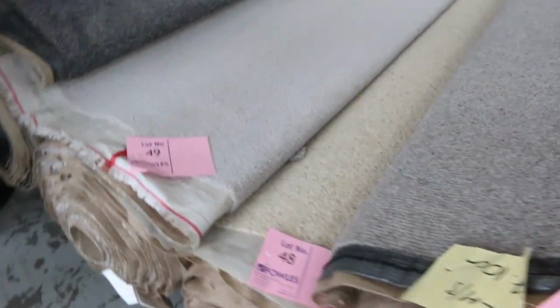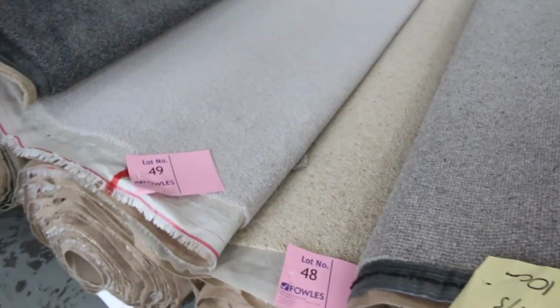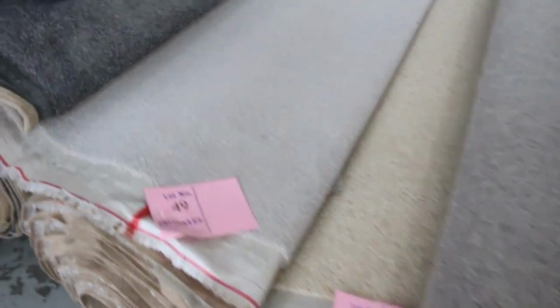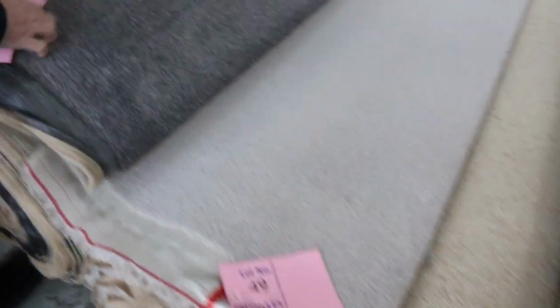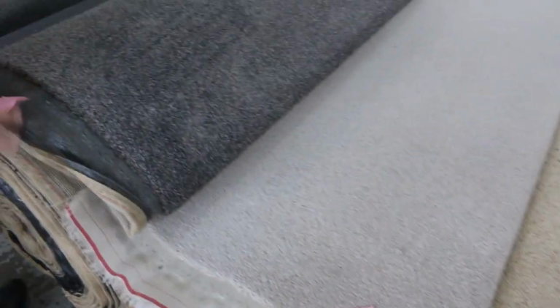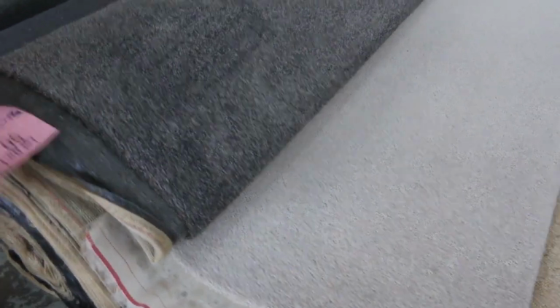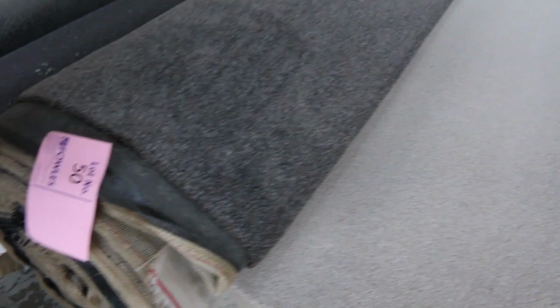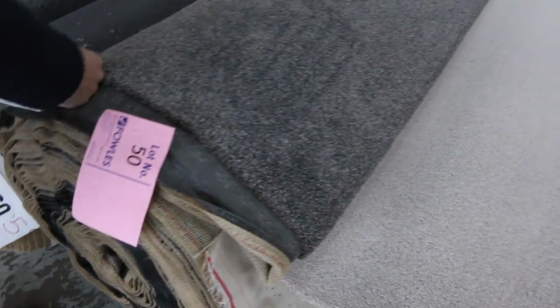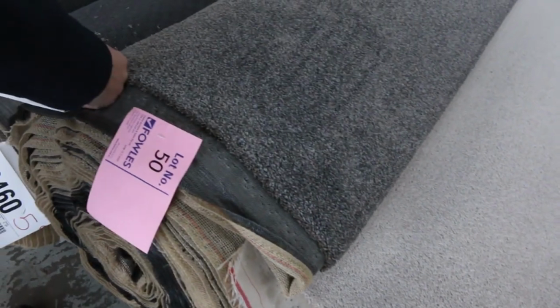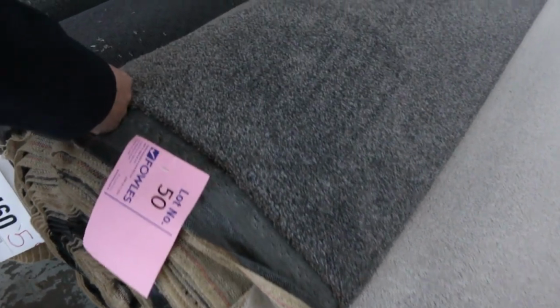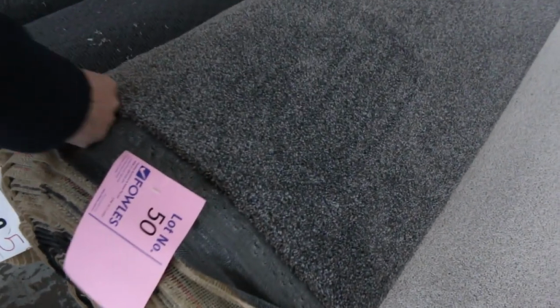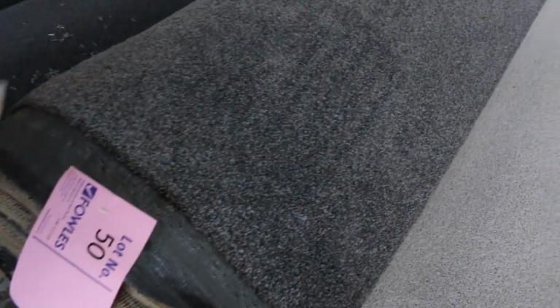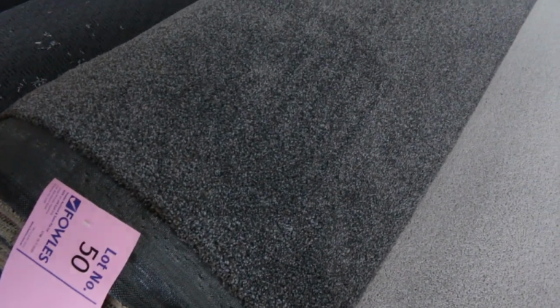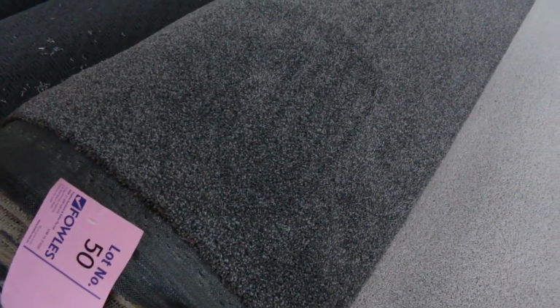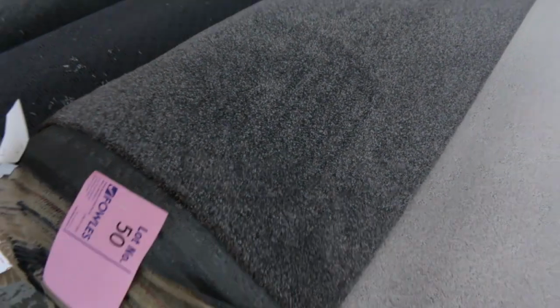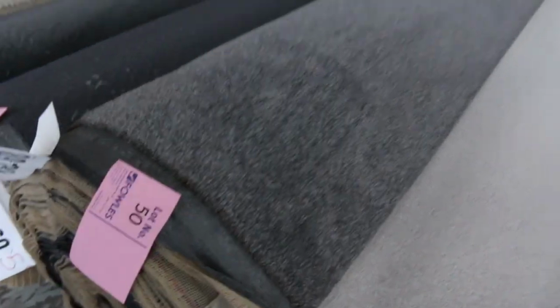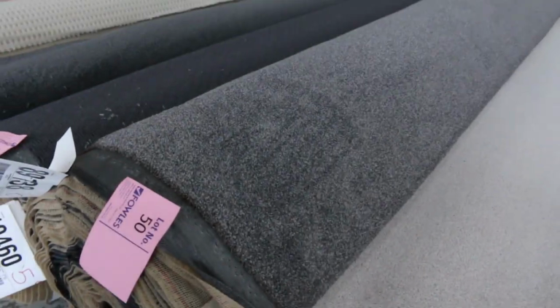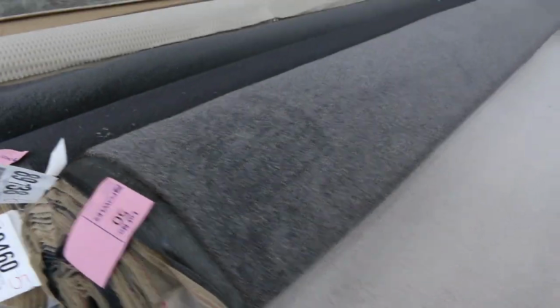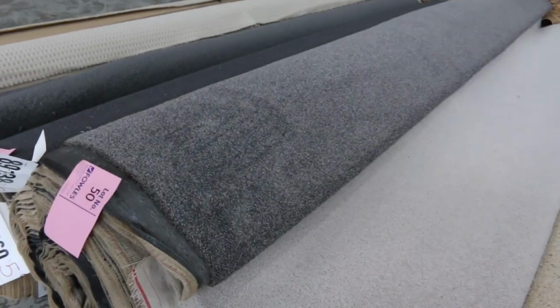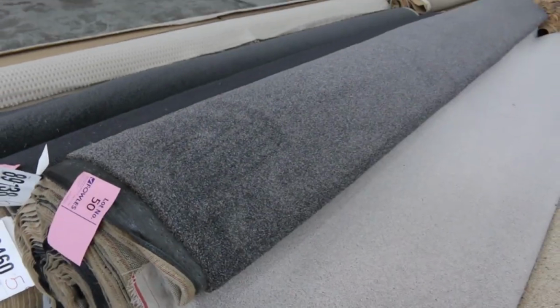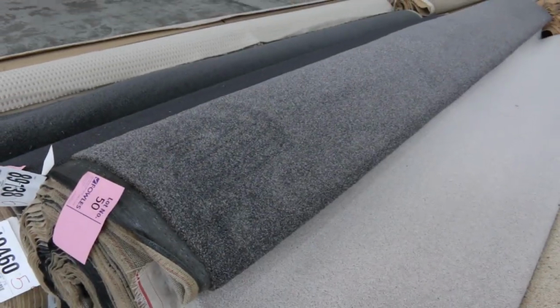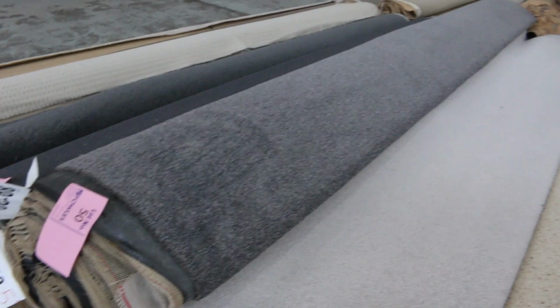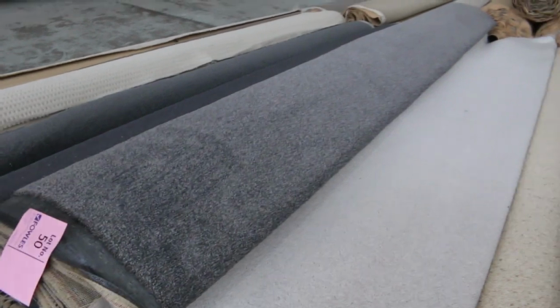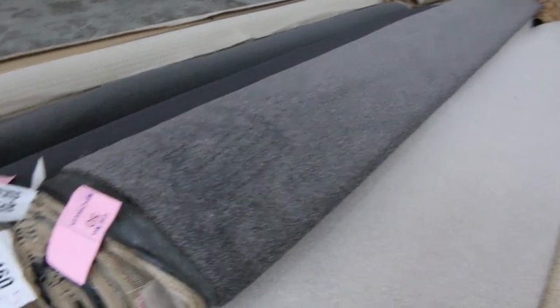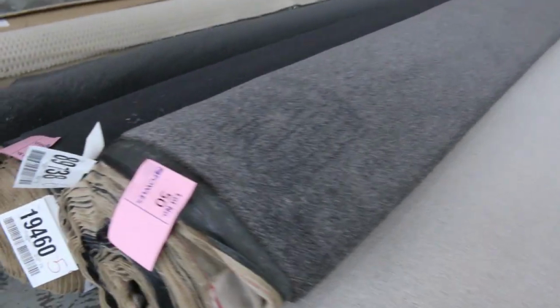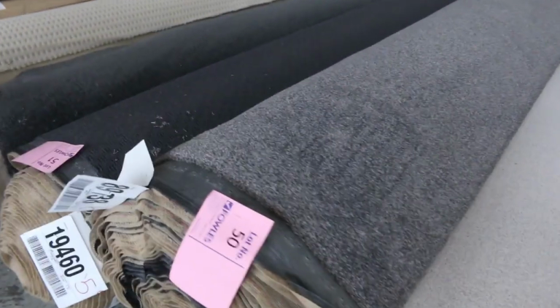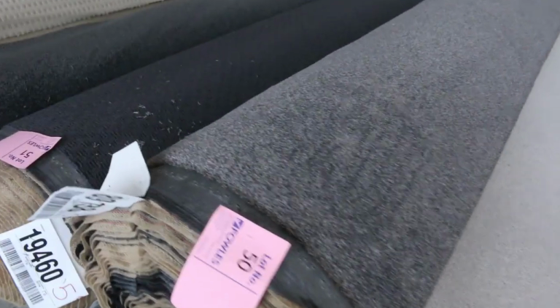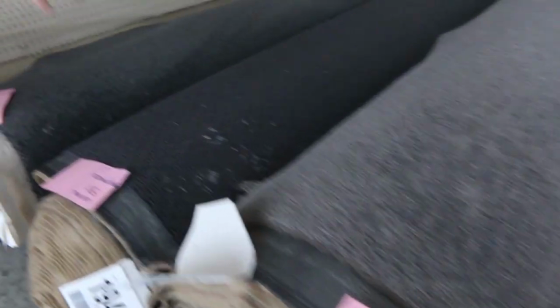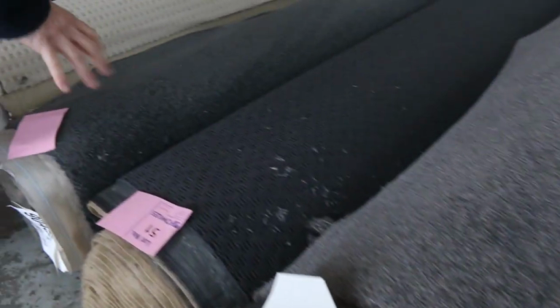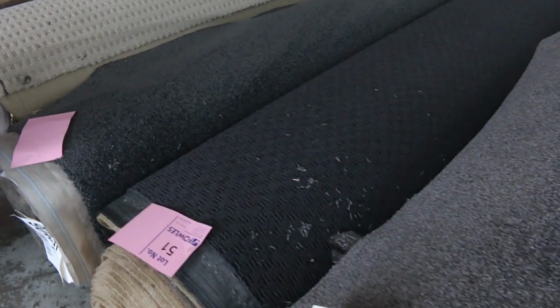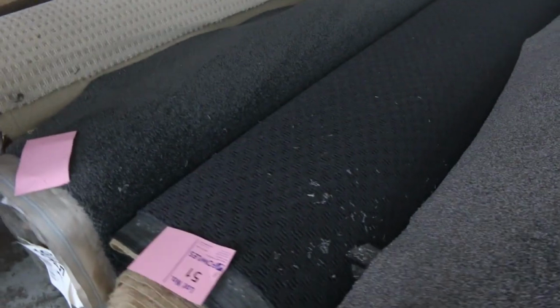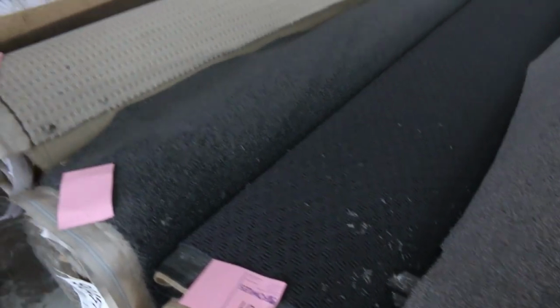We've got some nice twist pile — lot number 50. This one is 24.1 metres and will probably sell for around about $40 to $50 a metre. There are a couple of smaller rolls there and some darker colours in loop pile and twist.